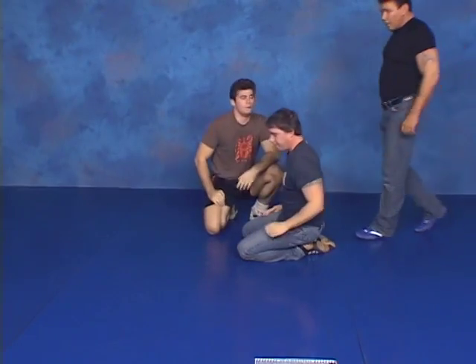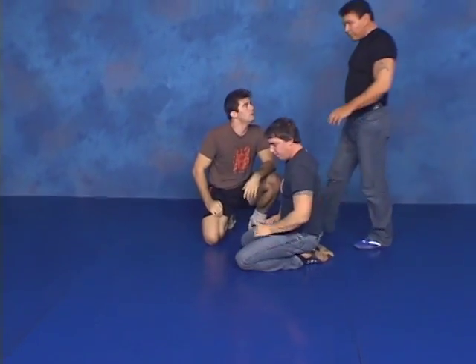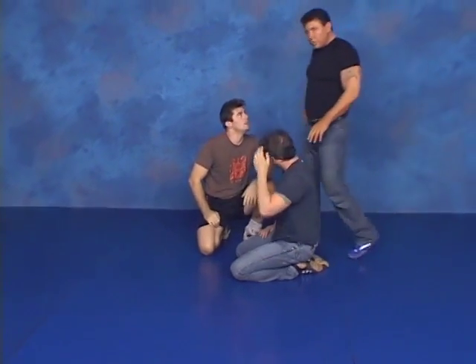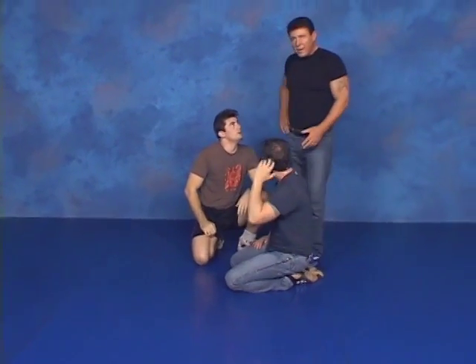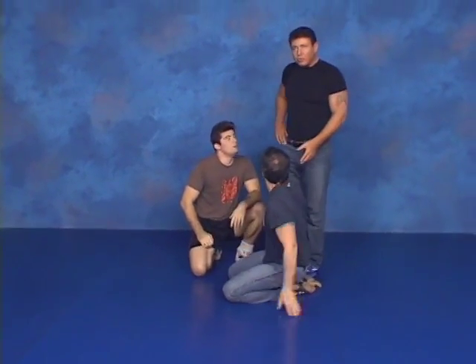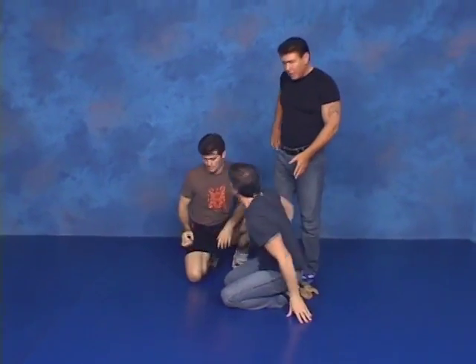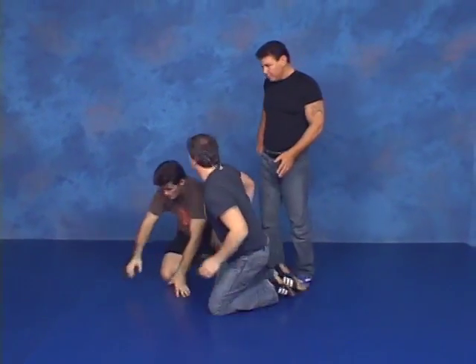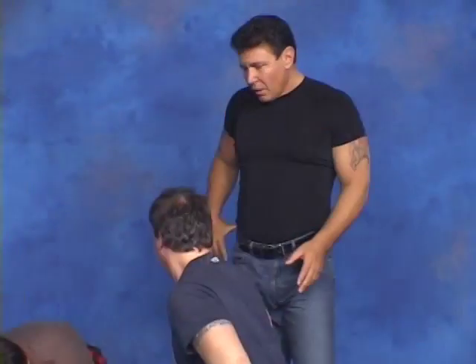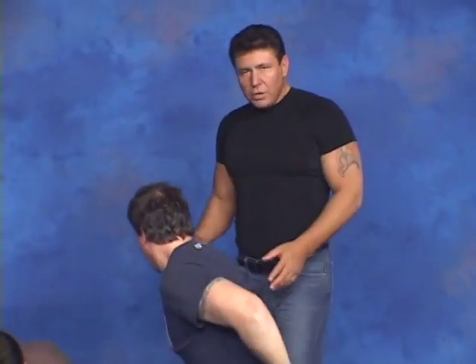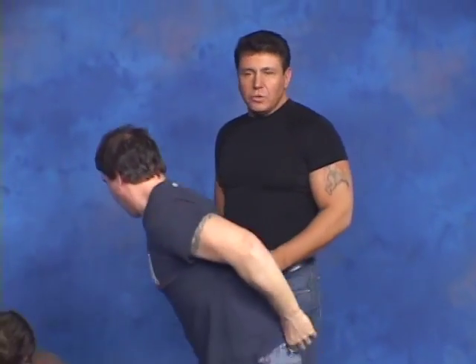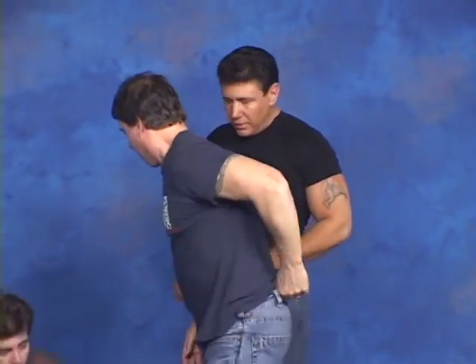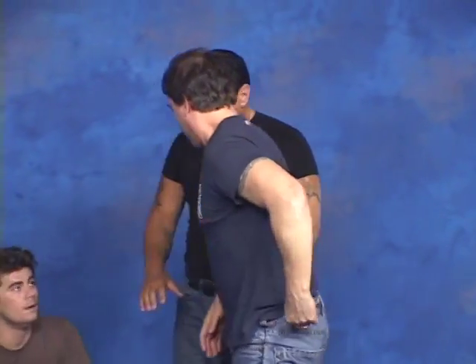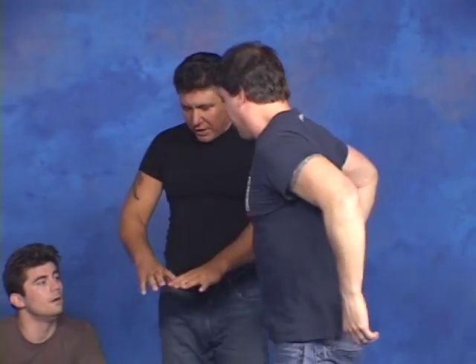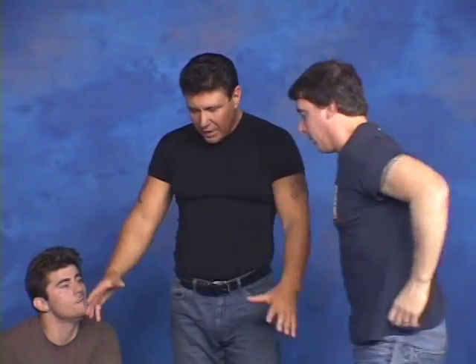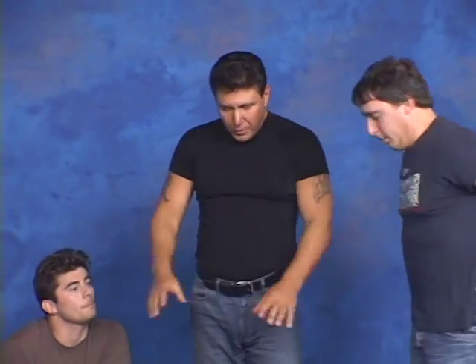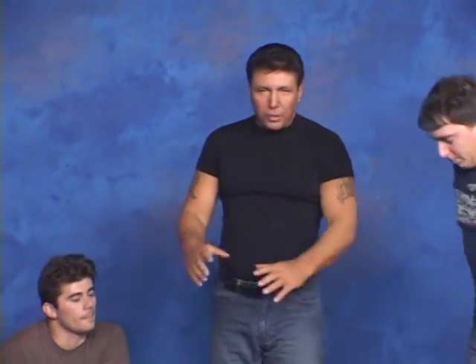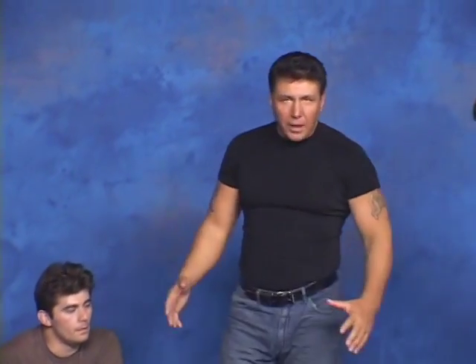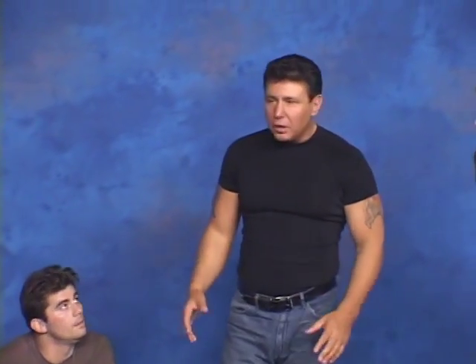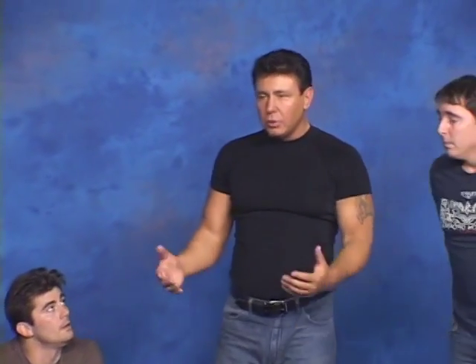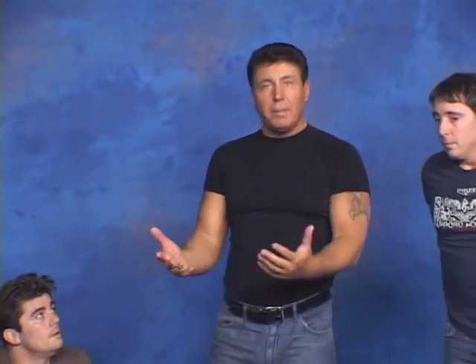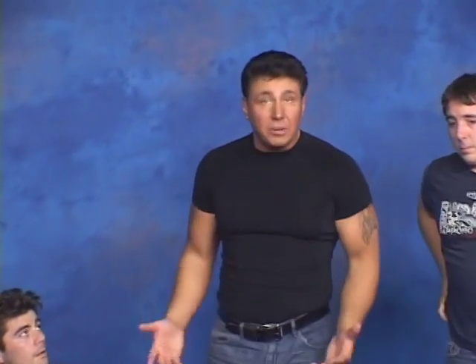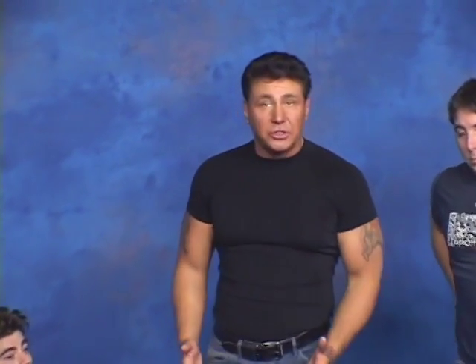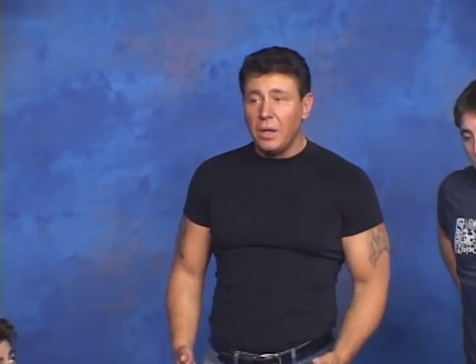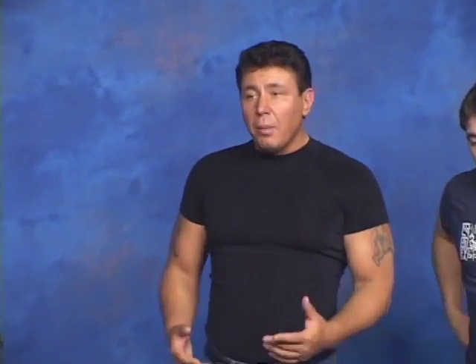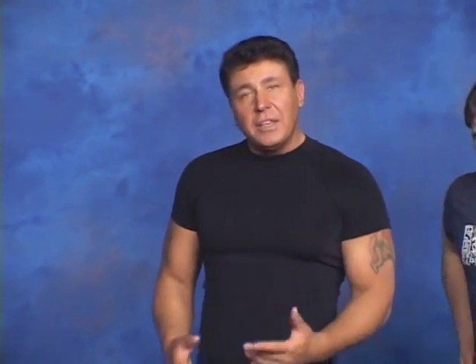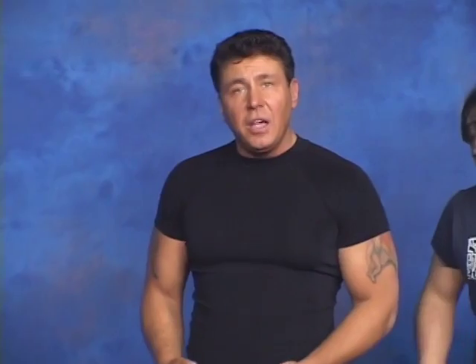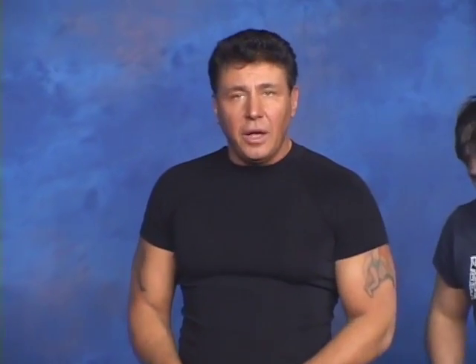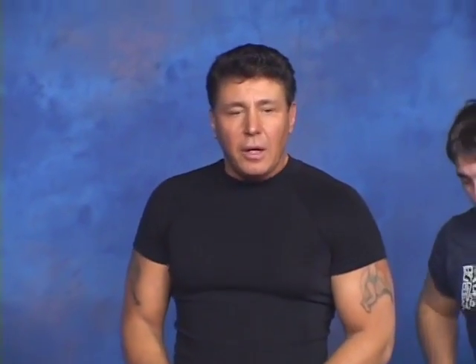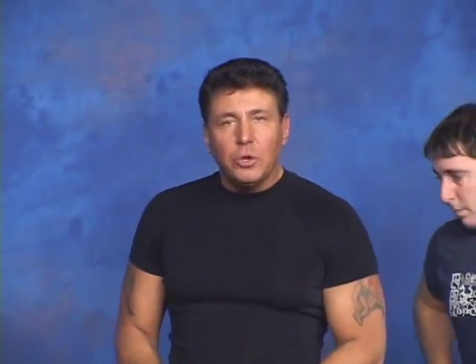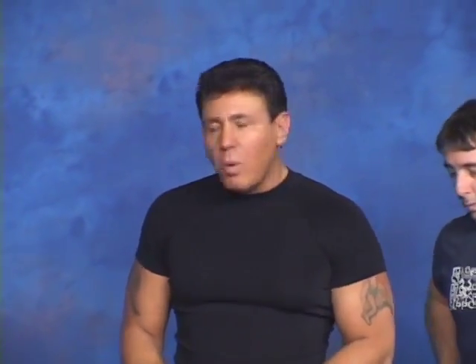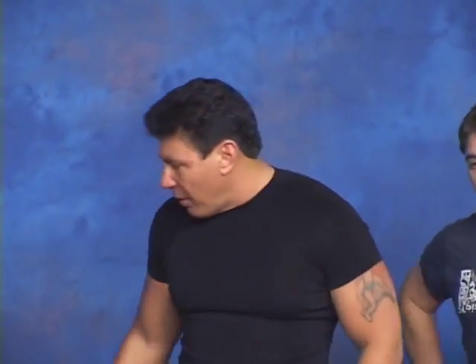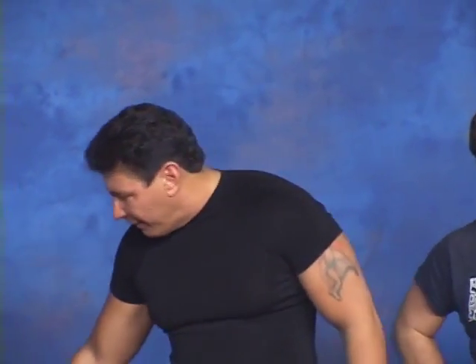Now for those of you who may not have a training partner, you can use one of those giant orthopedic balls or maybe a basketball or something, but the key here is you don't want to fall off.